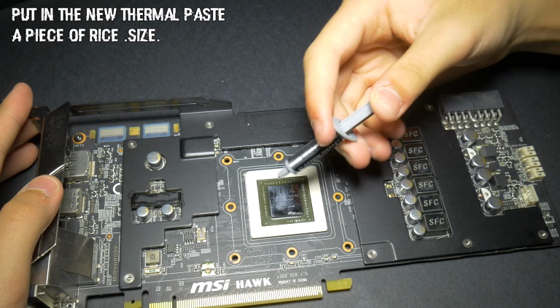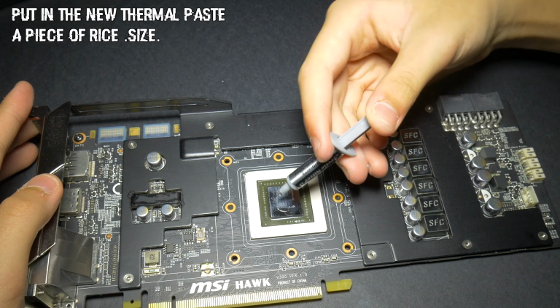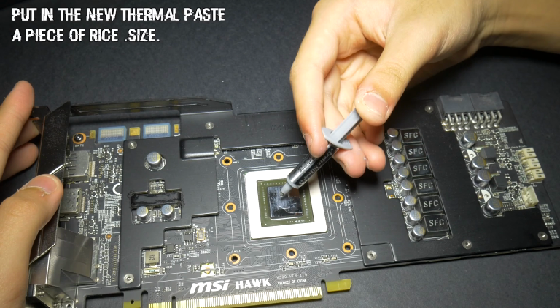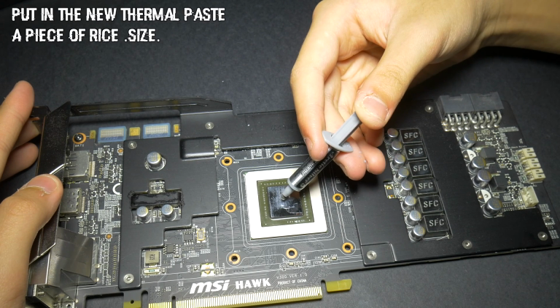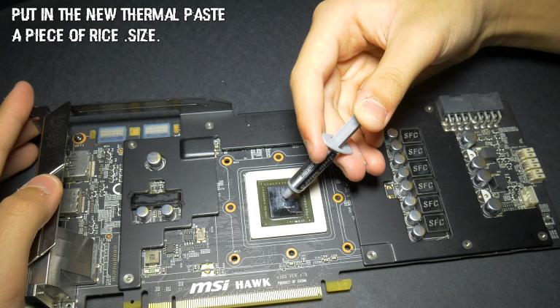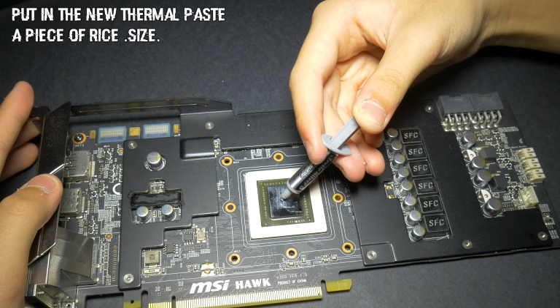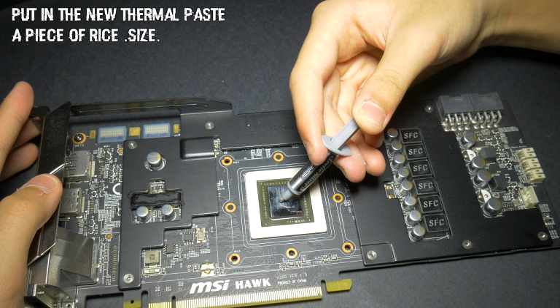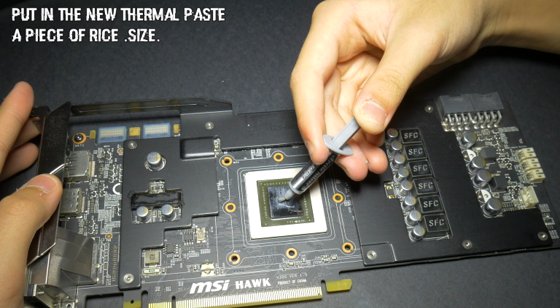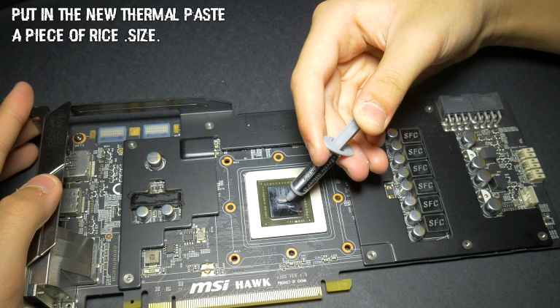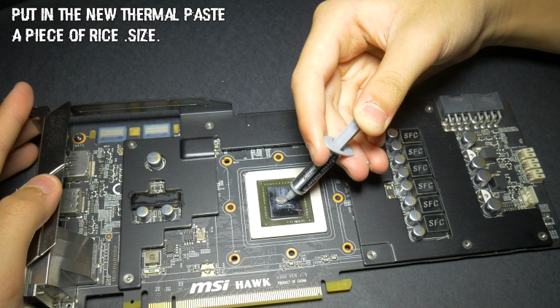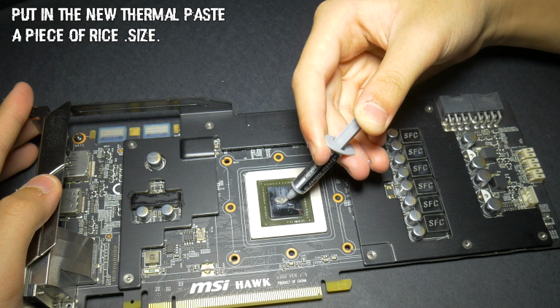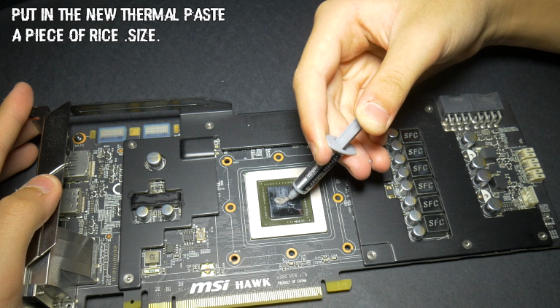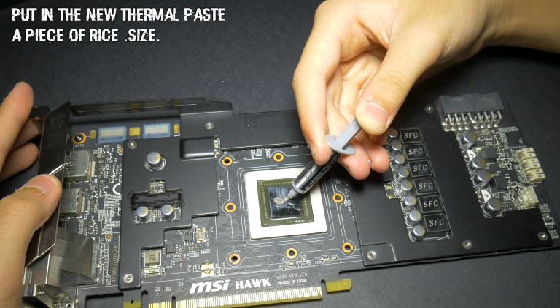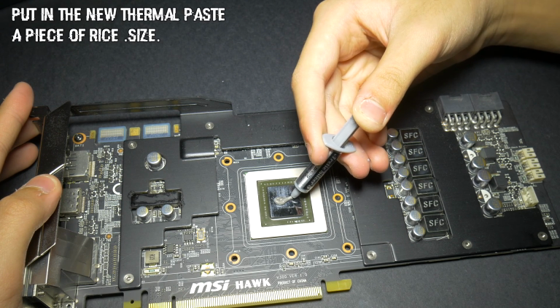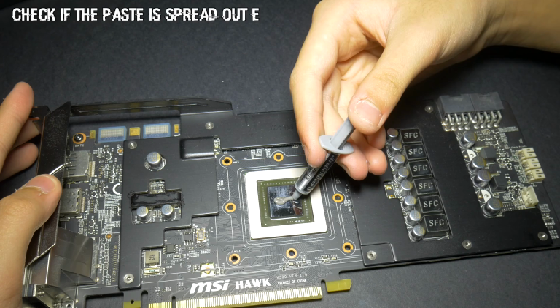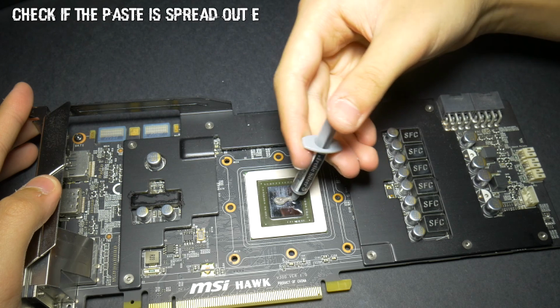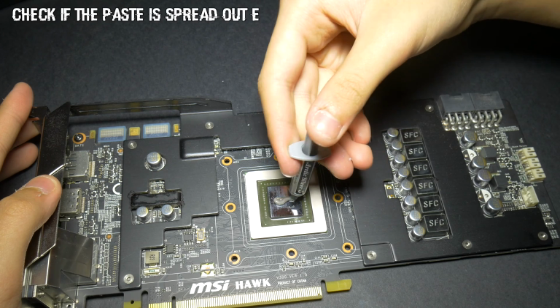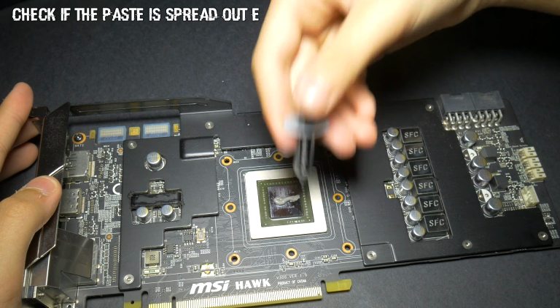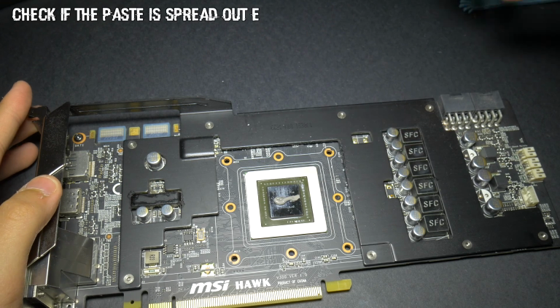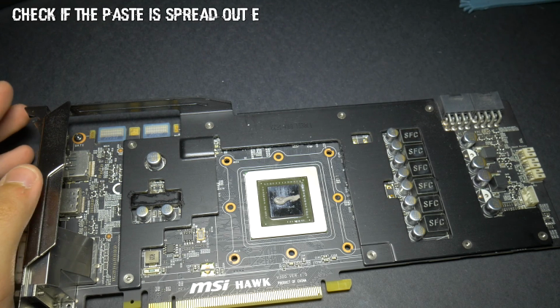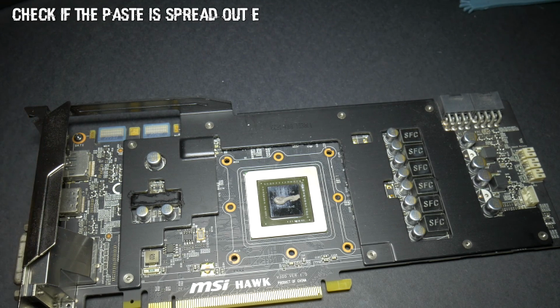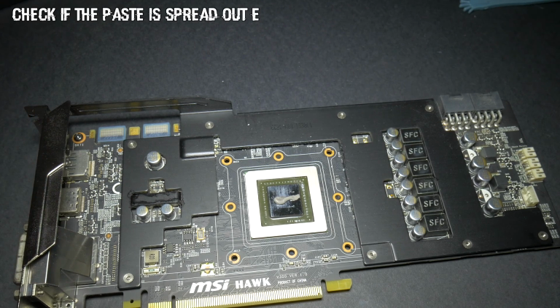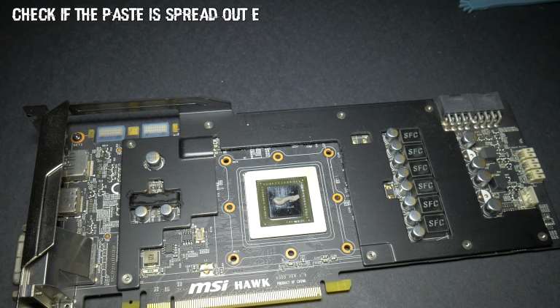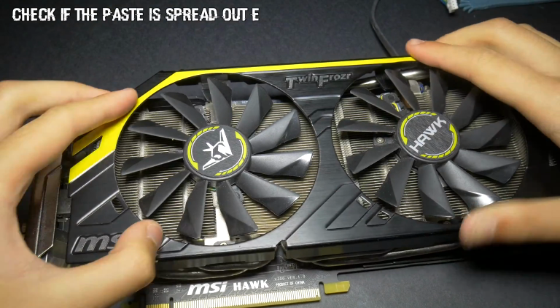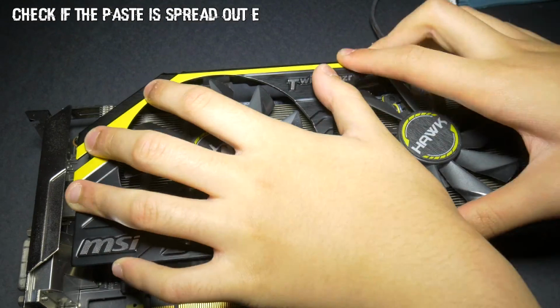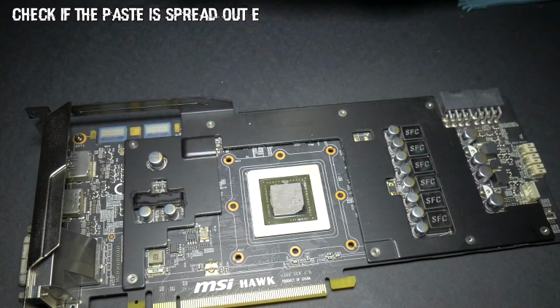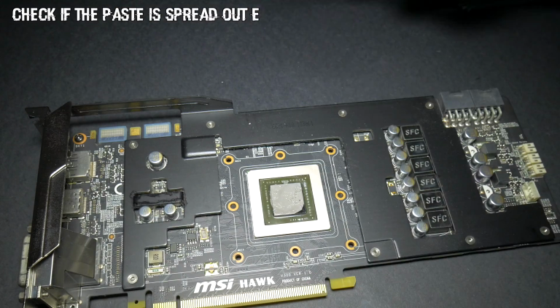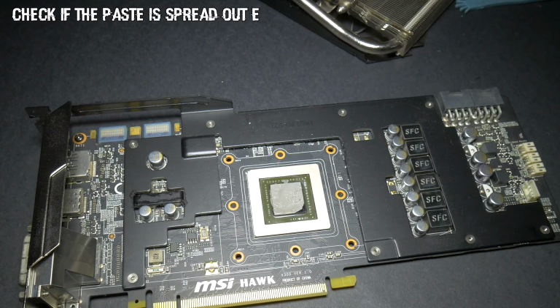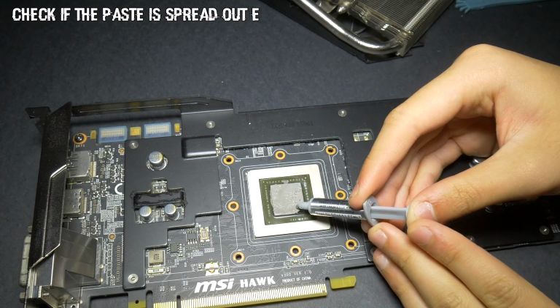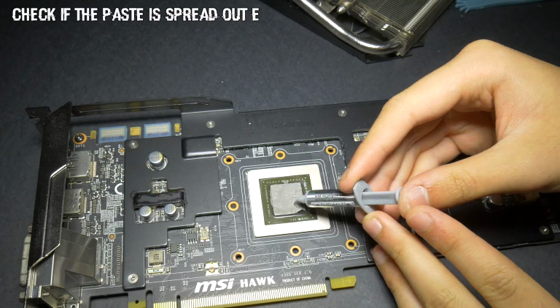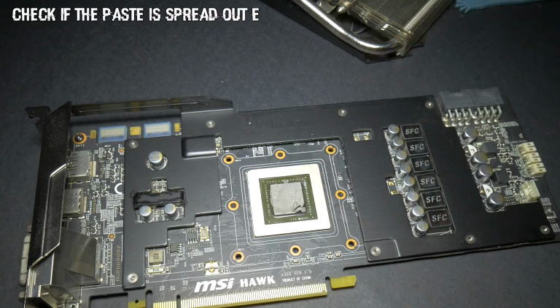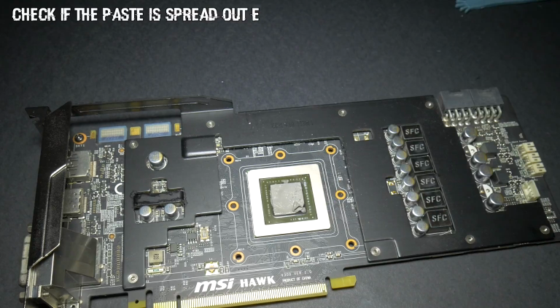Now apply the thermal paste — about the size of a cooked piece of rice. Now put back the heatsink to see if the paste is making good contact.